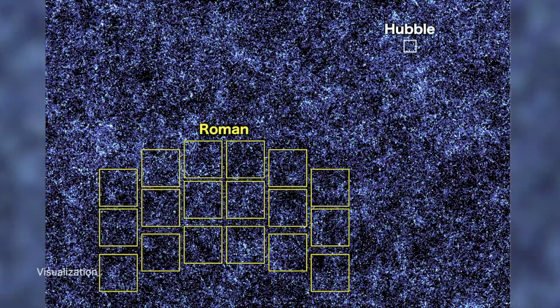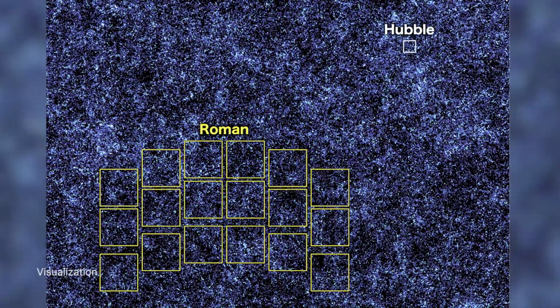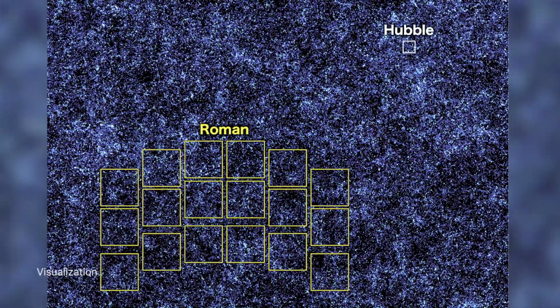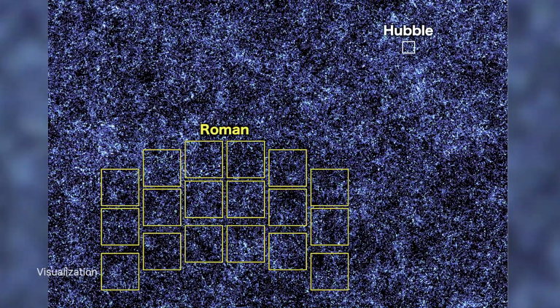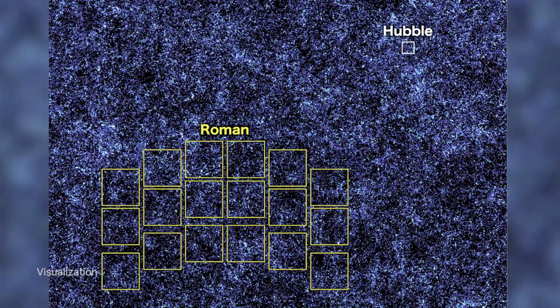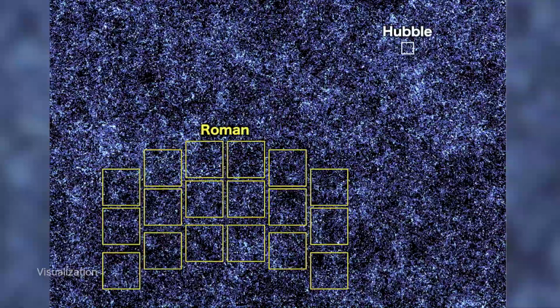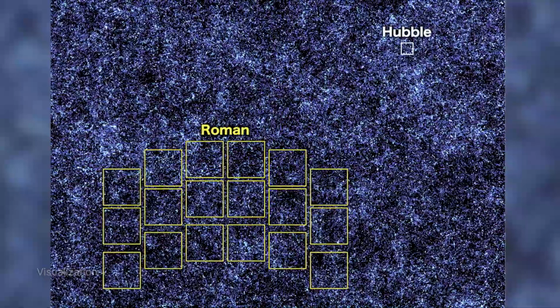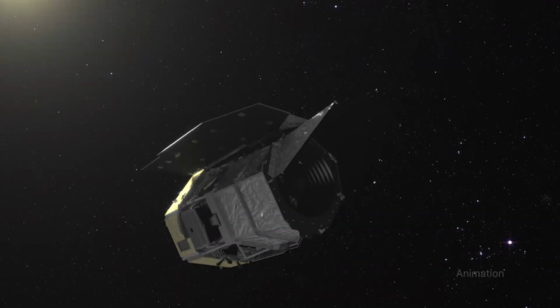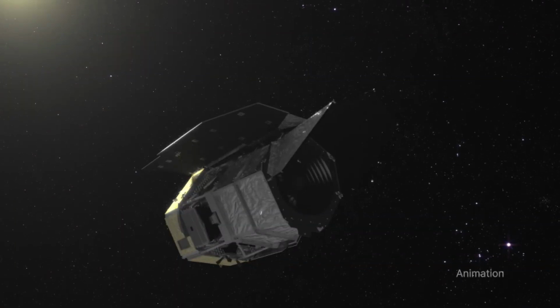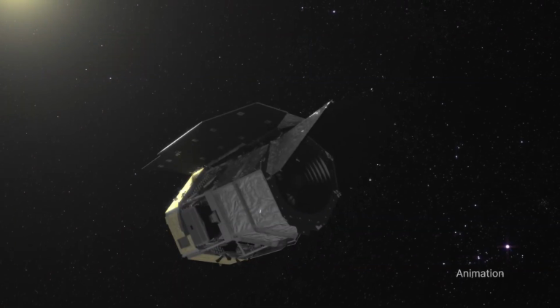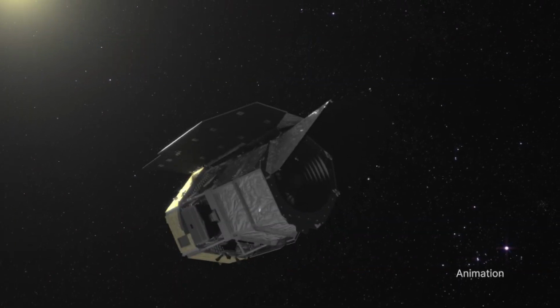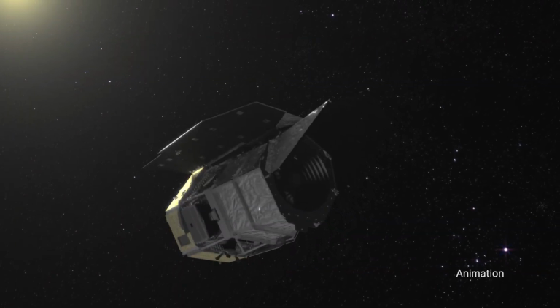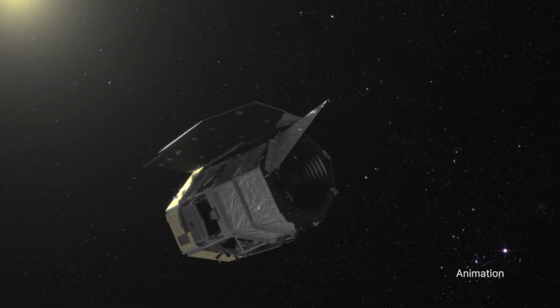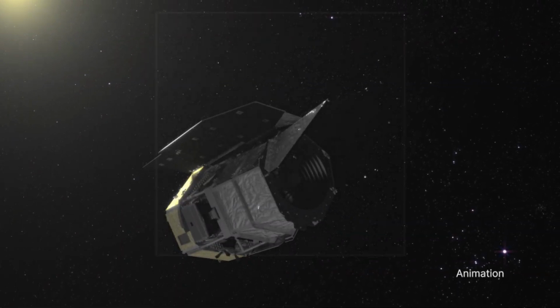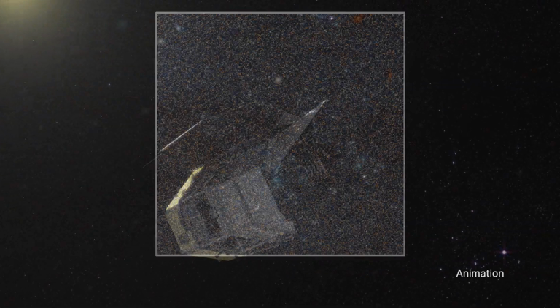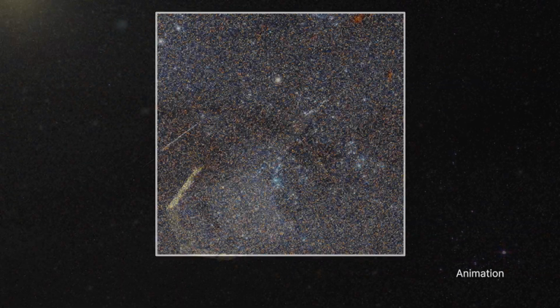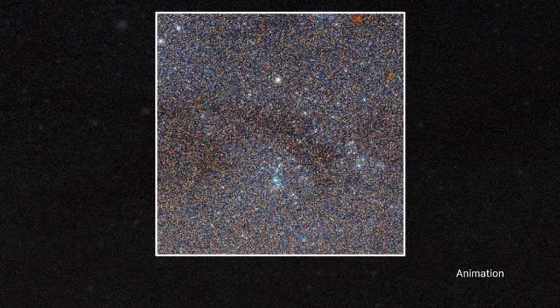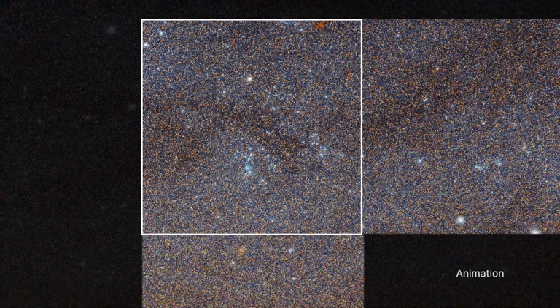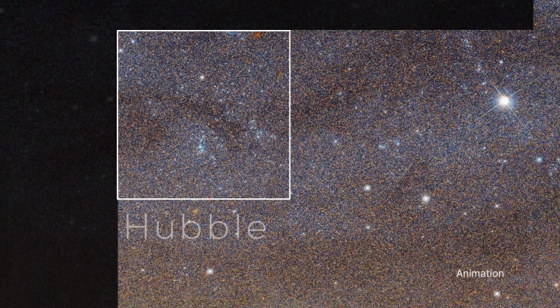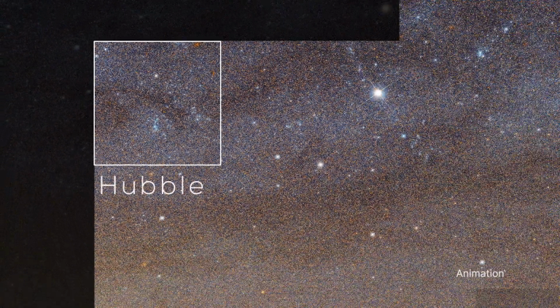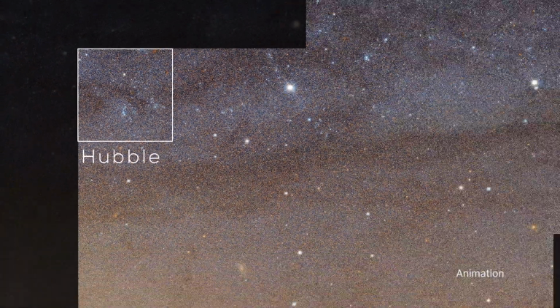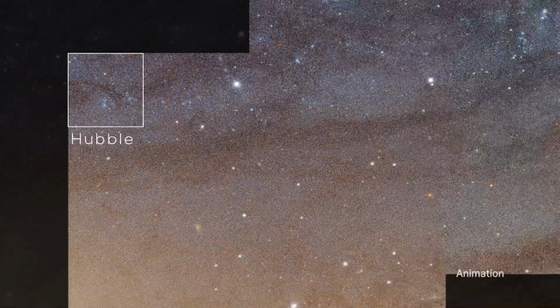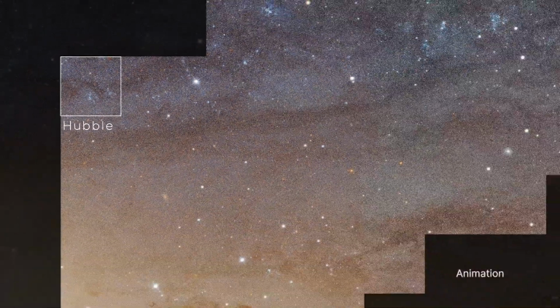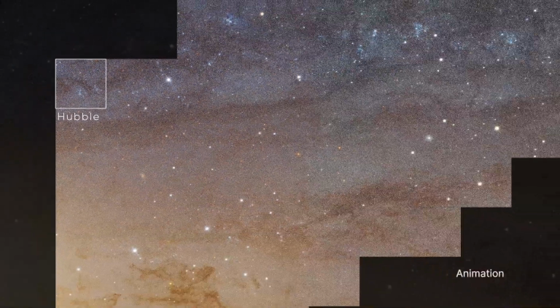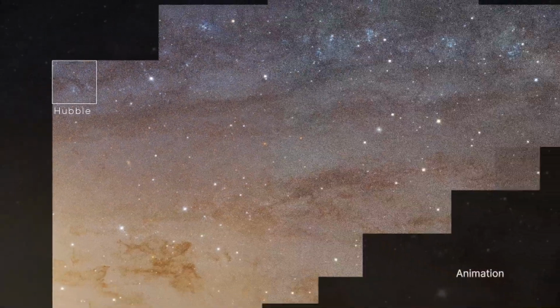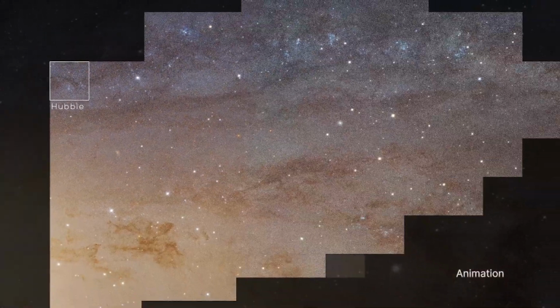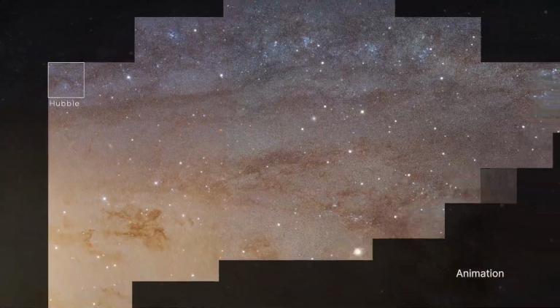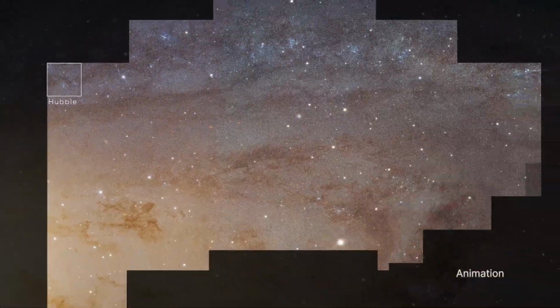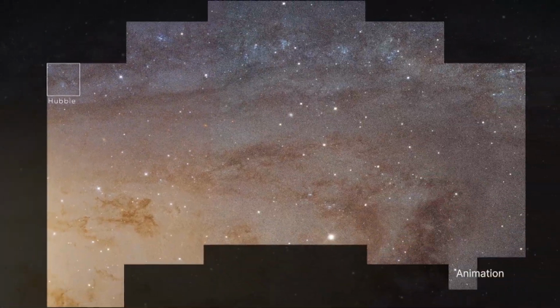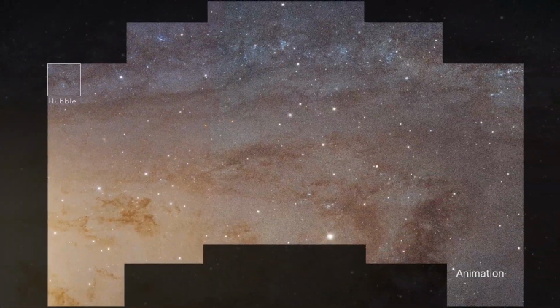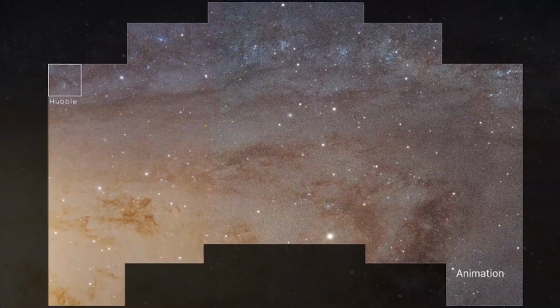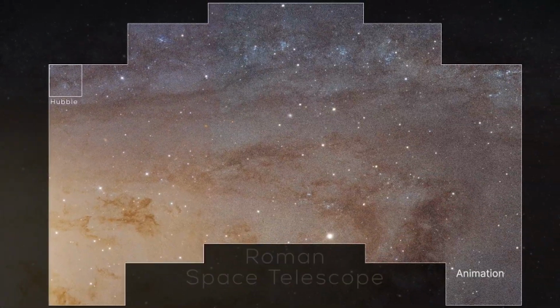with the full zoomed-out image, which represents how much more Roman is capable of surveying. The Roman Space Telescope is targeted for launch by May 2027.